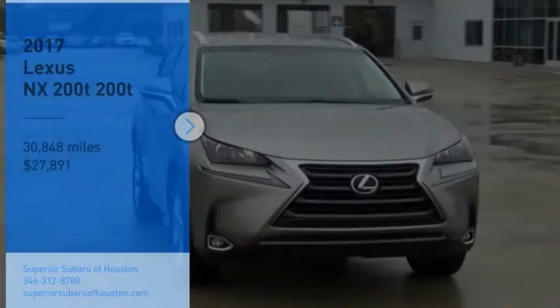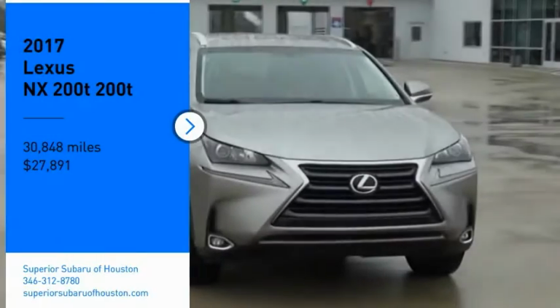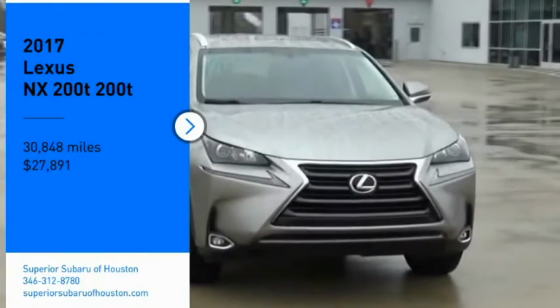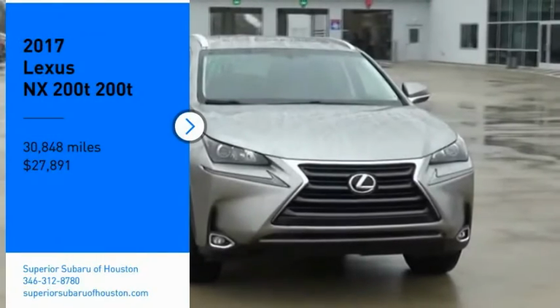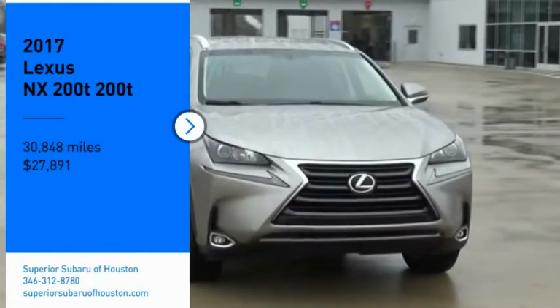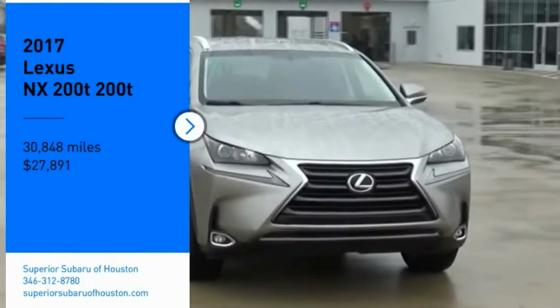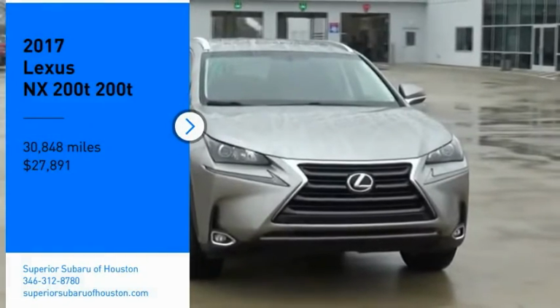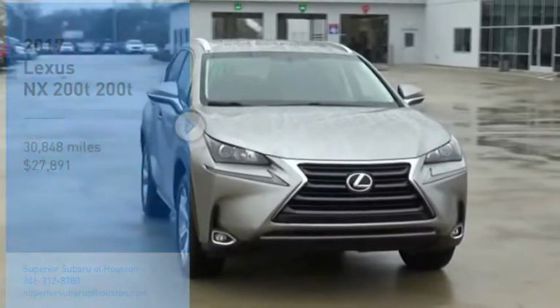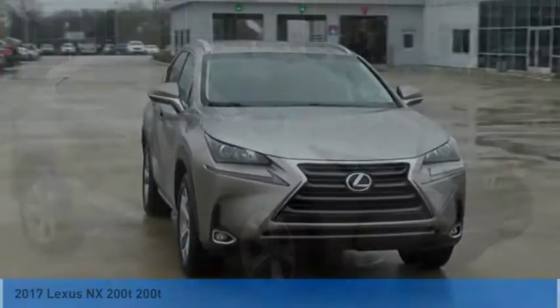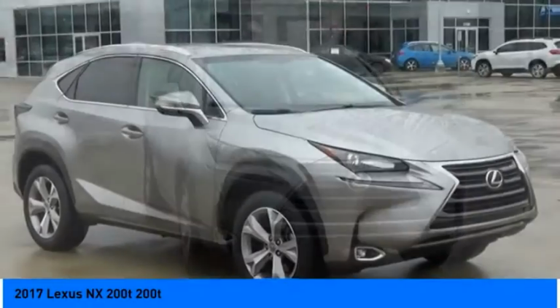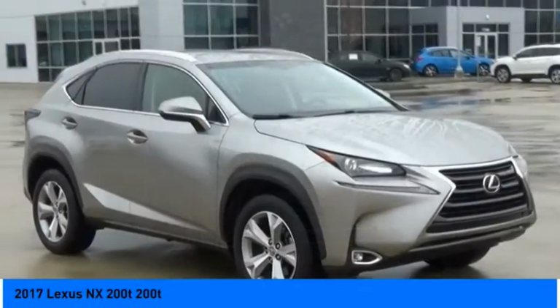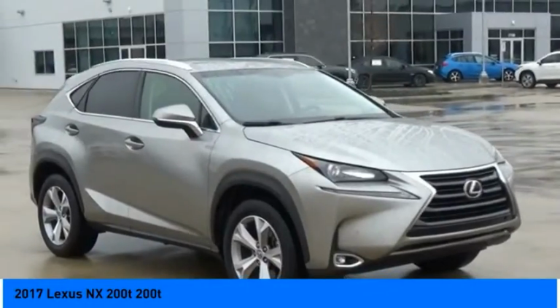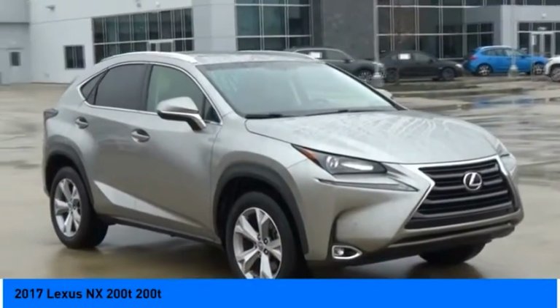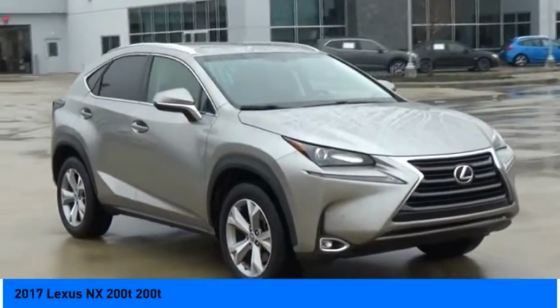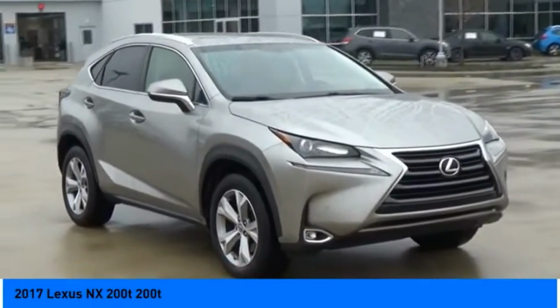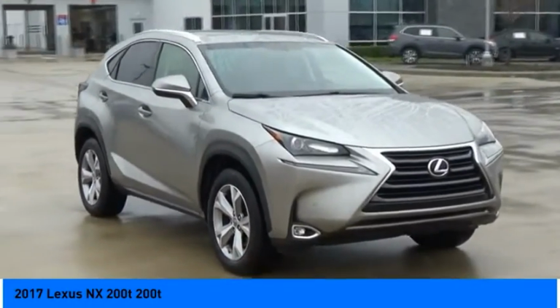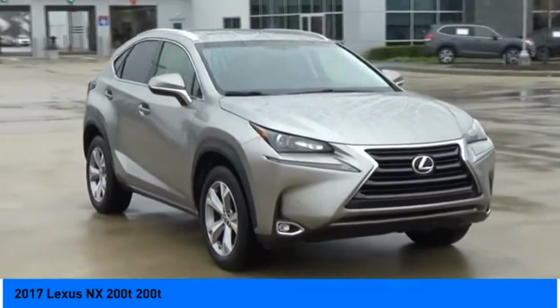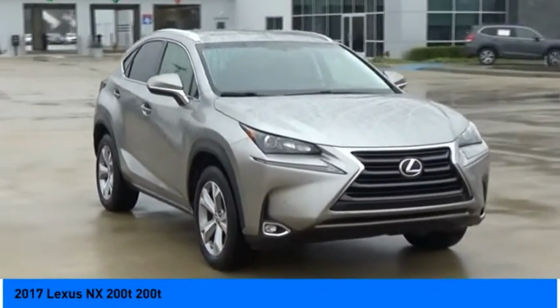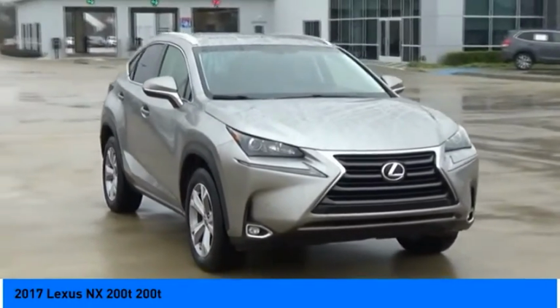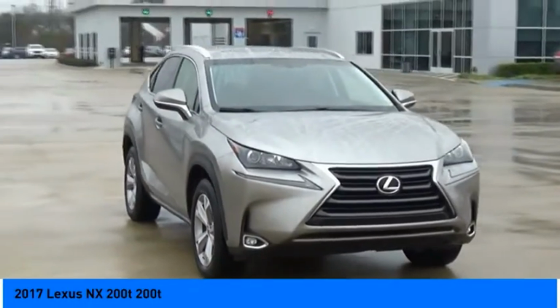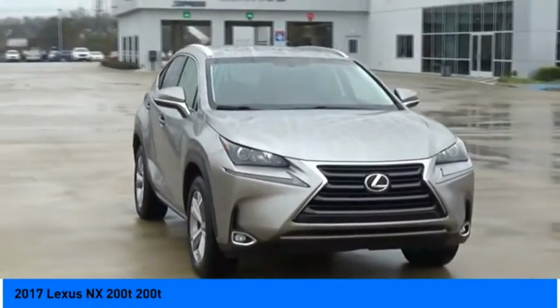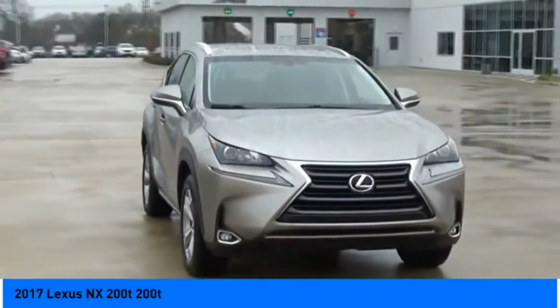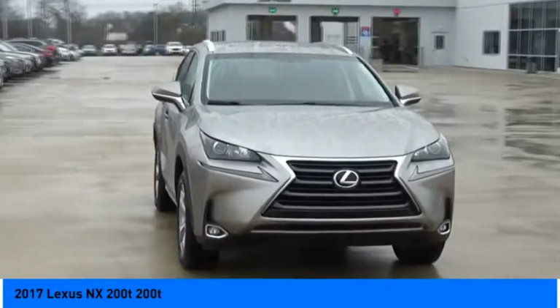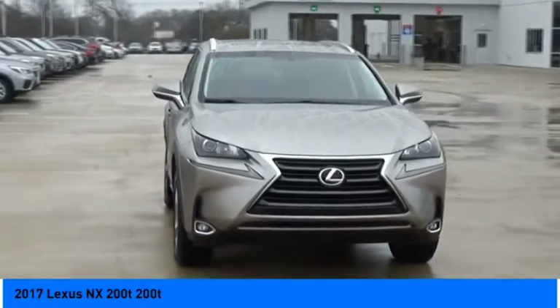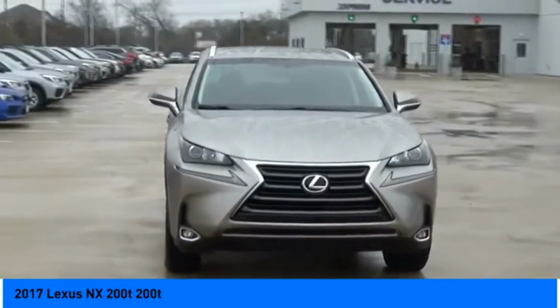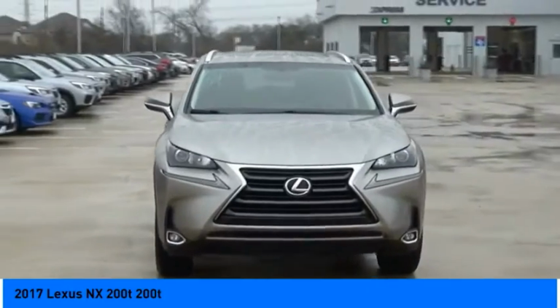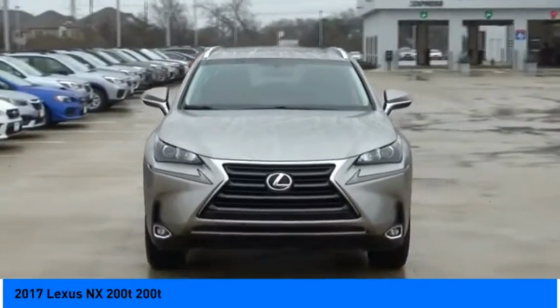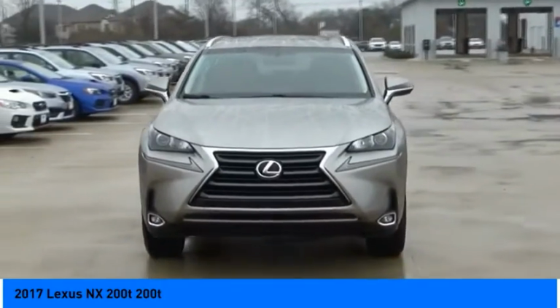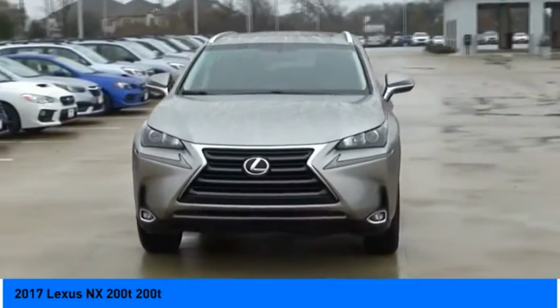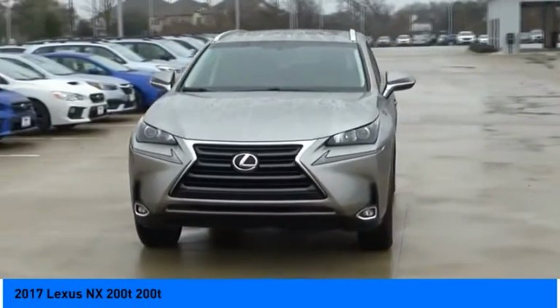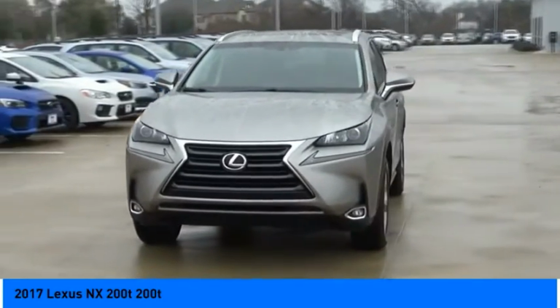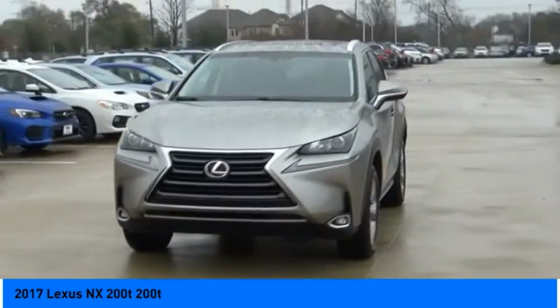We are pleased to show you the 2017 Lexus NX. The Lexus NX is sculpted to look nimble while hinting at the incredible power concentrated inside.